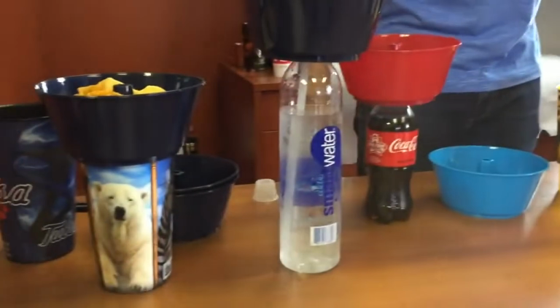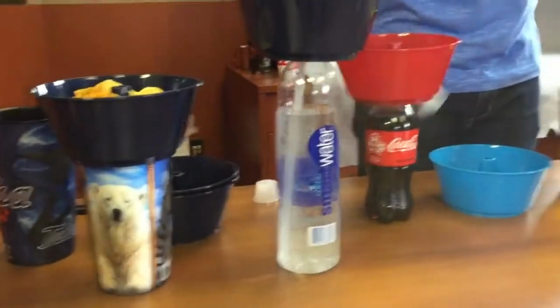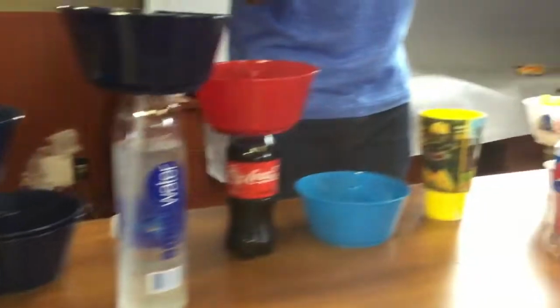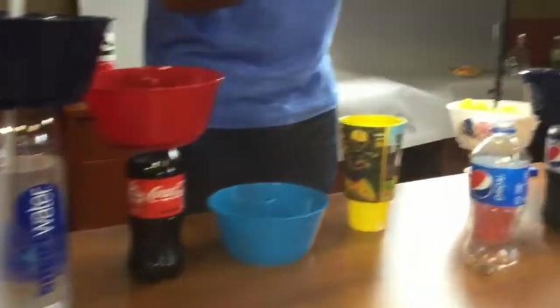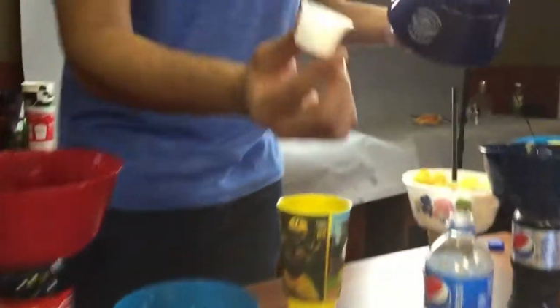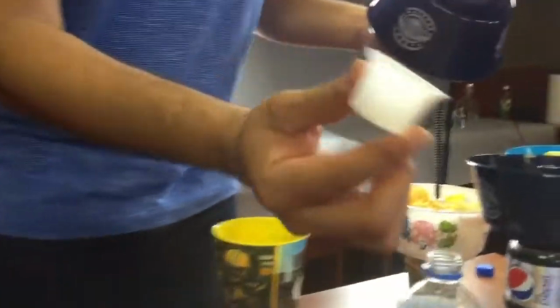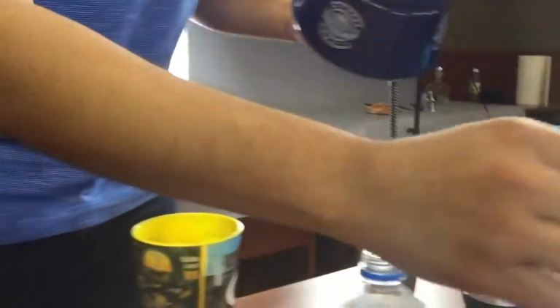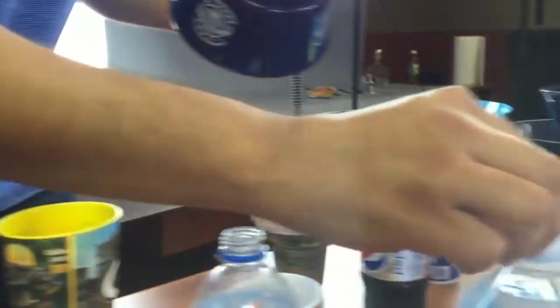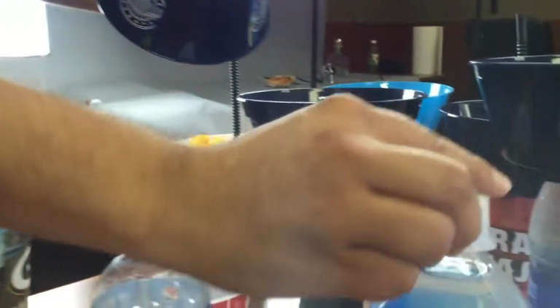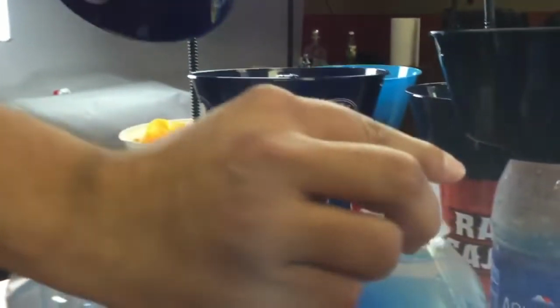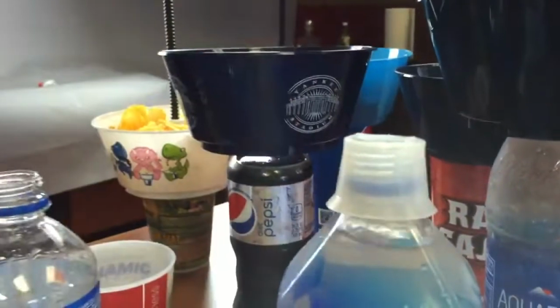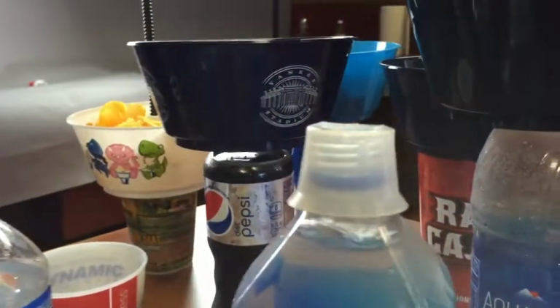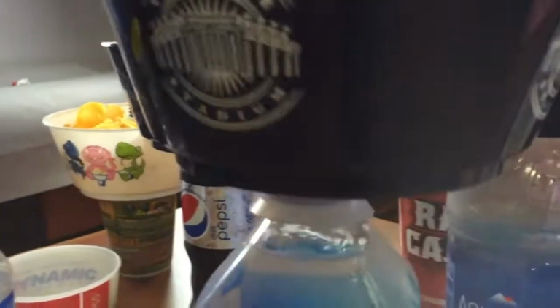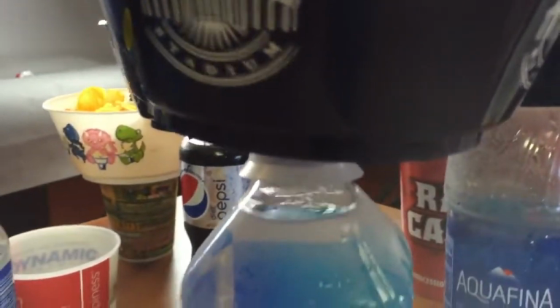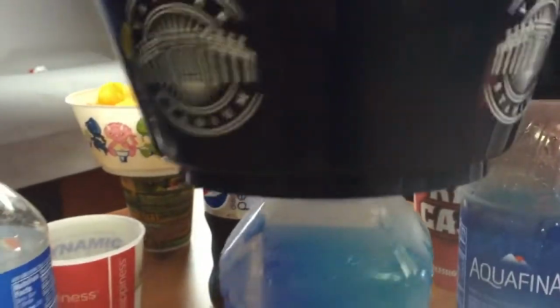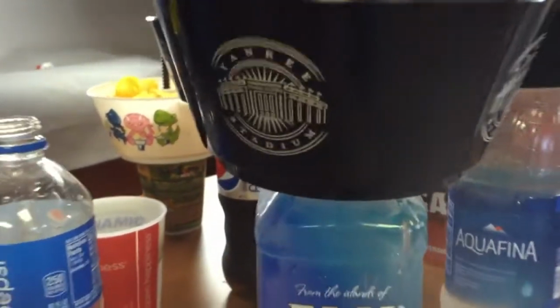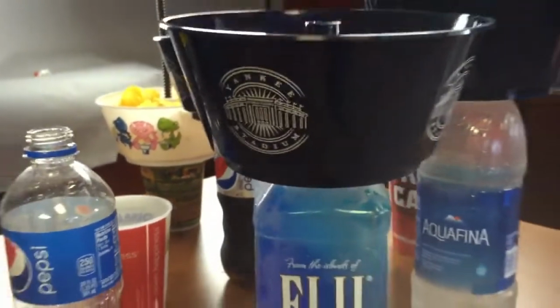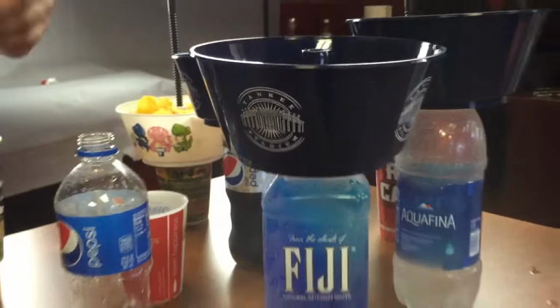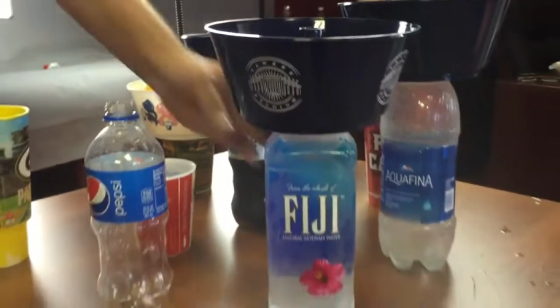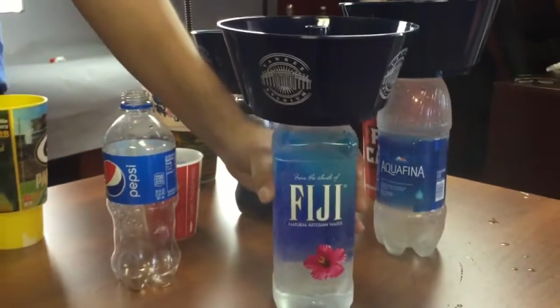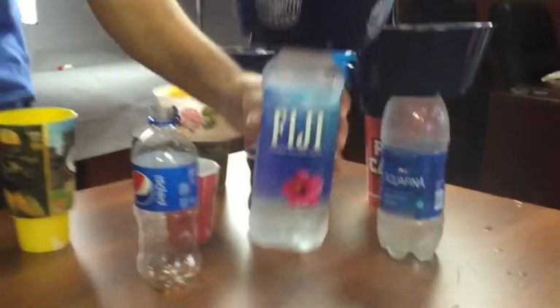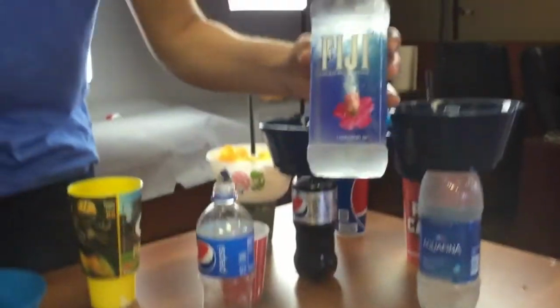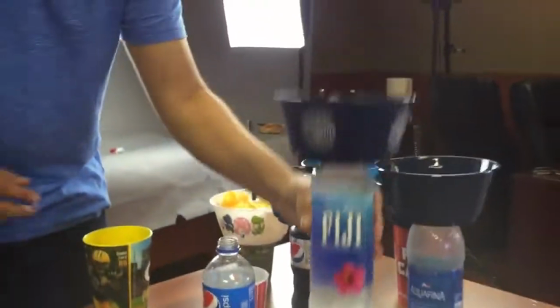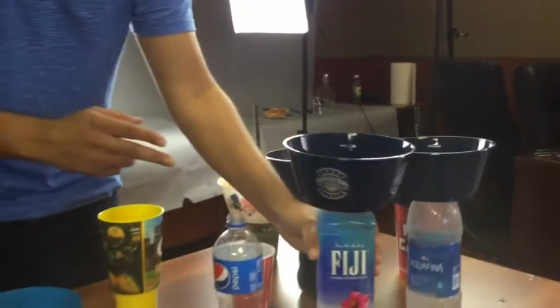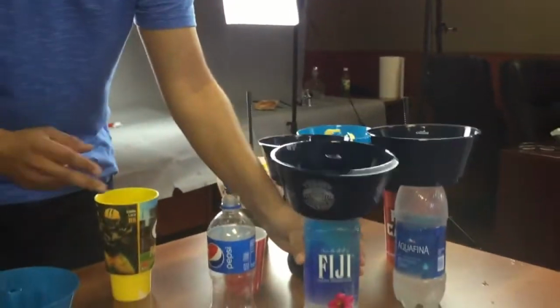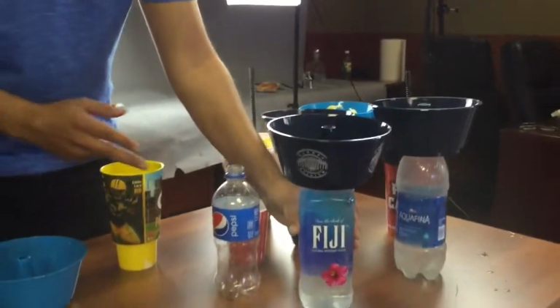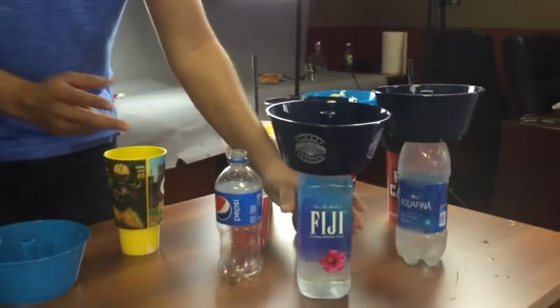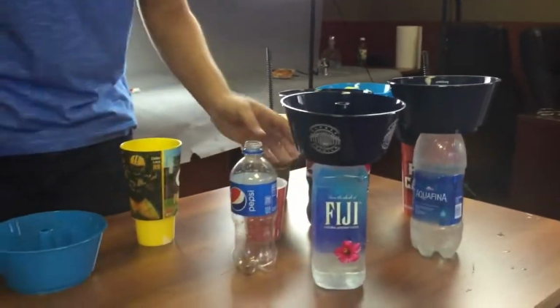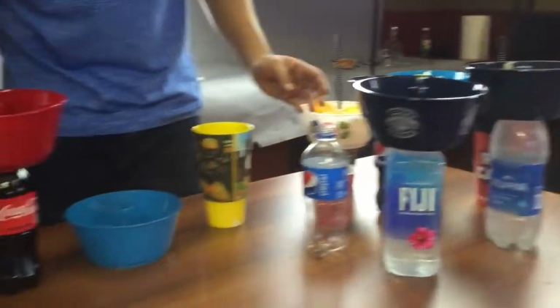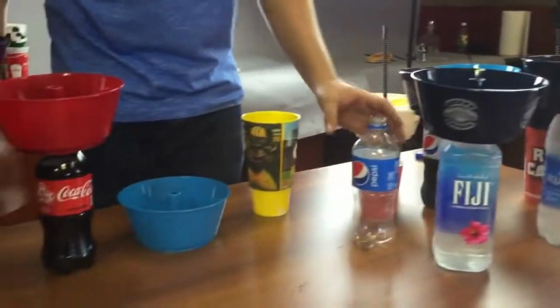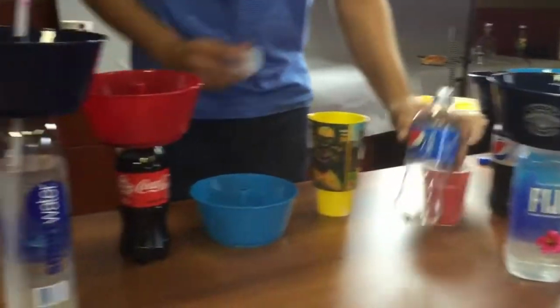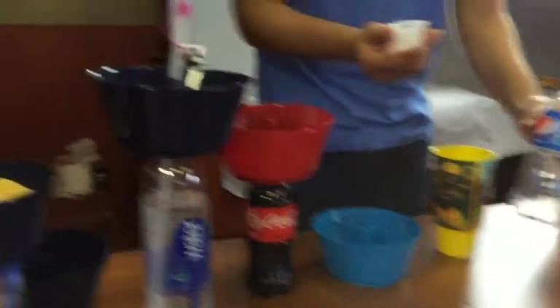We also have a bottle insert that you can snap onto the top of any bottle. Simply attach the grub tub to the top, and now you can use the grub tub with all your bottles. It works with square bottles, Pepsi bottles, Coke bottles, any type of bottle.